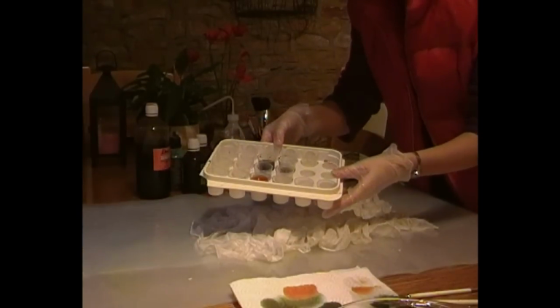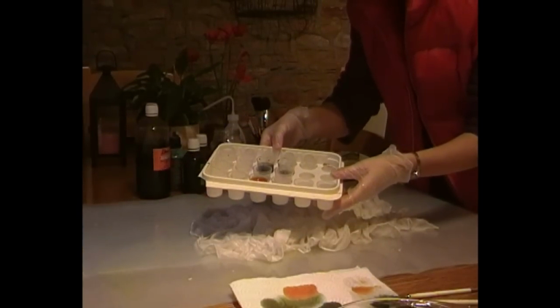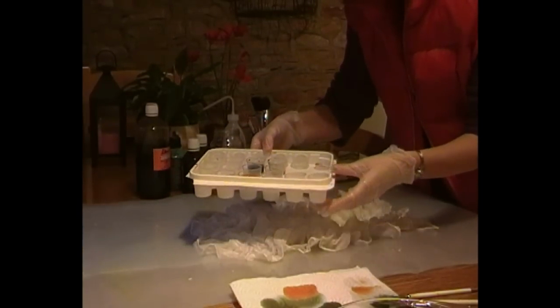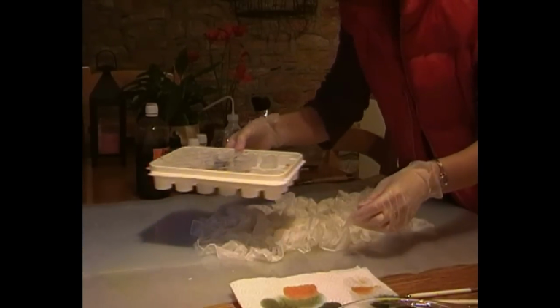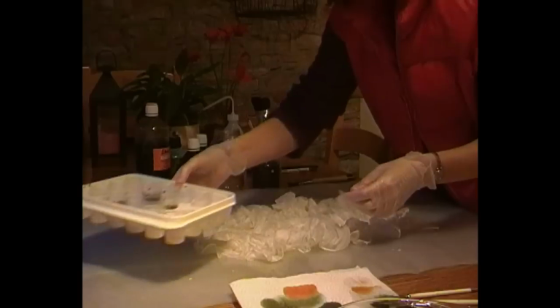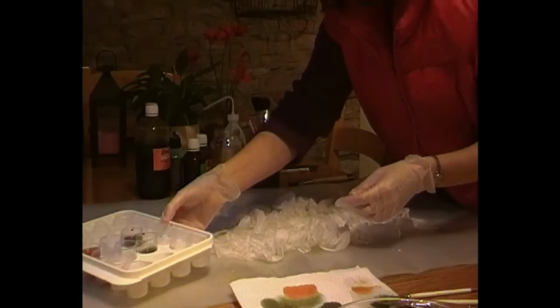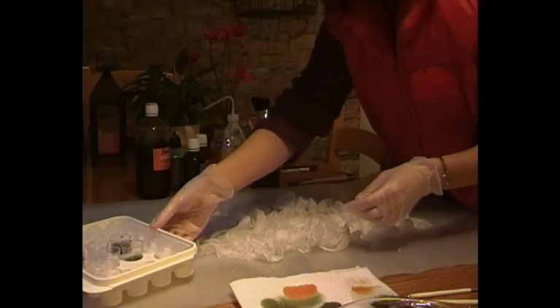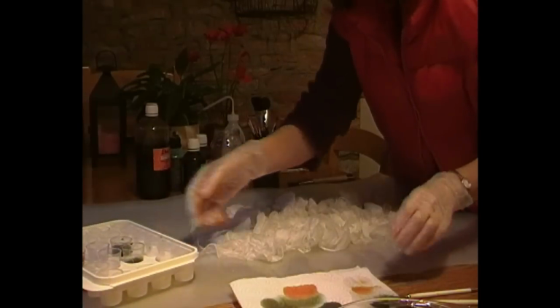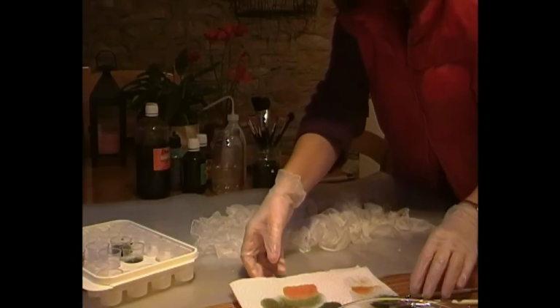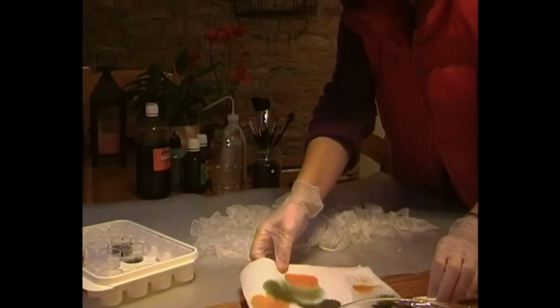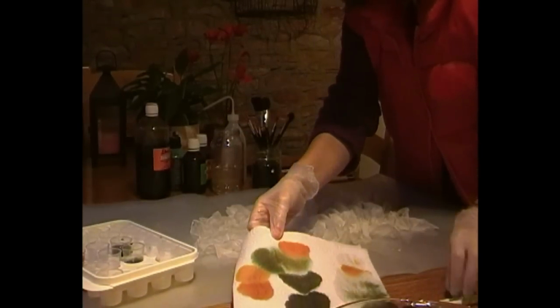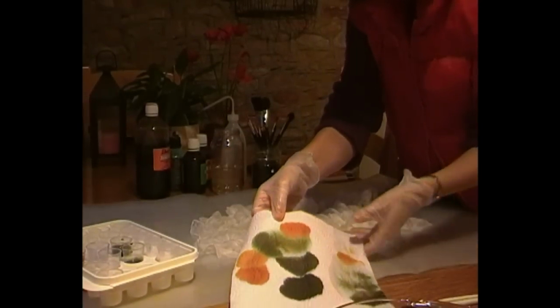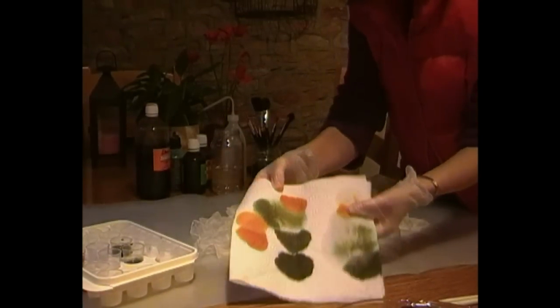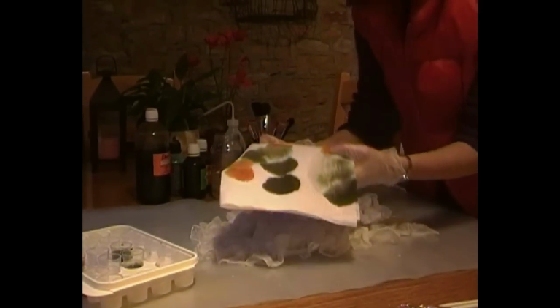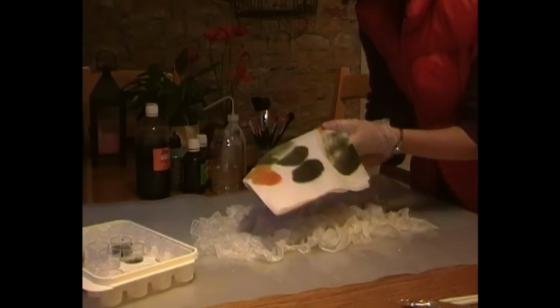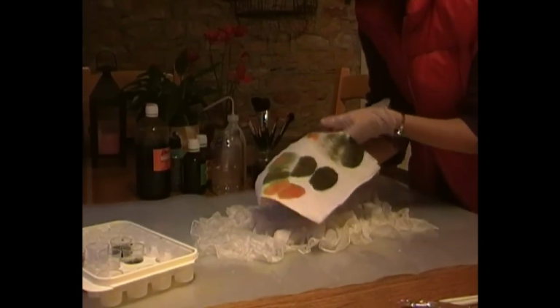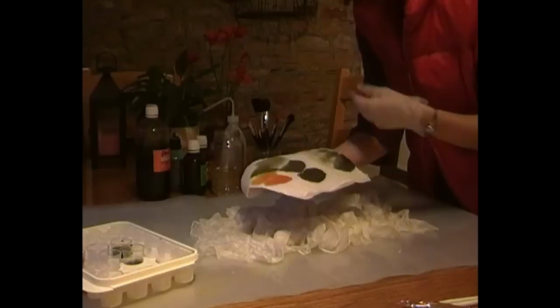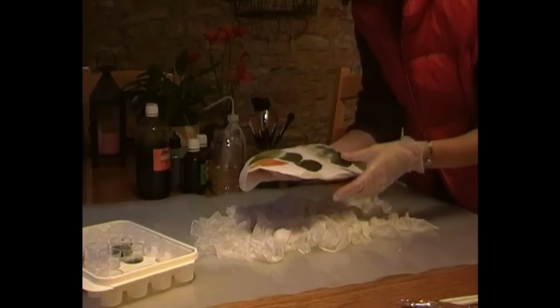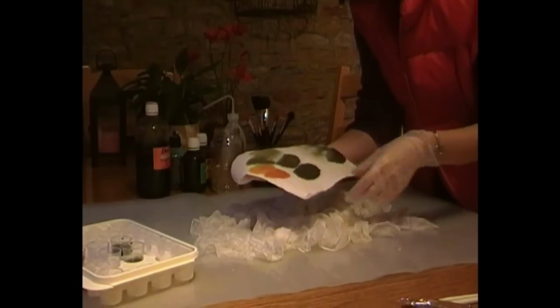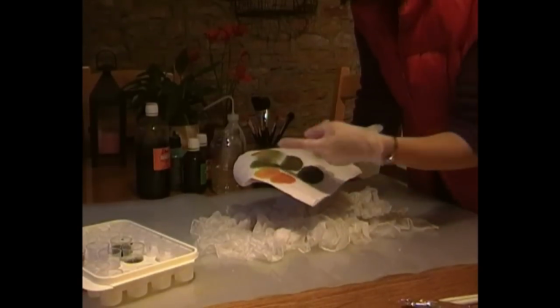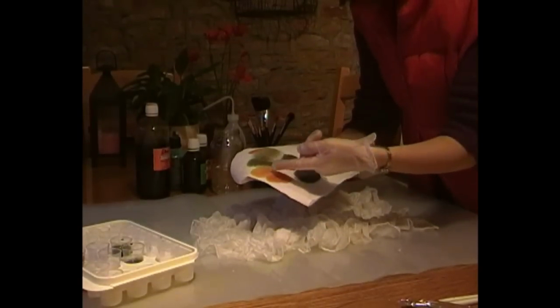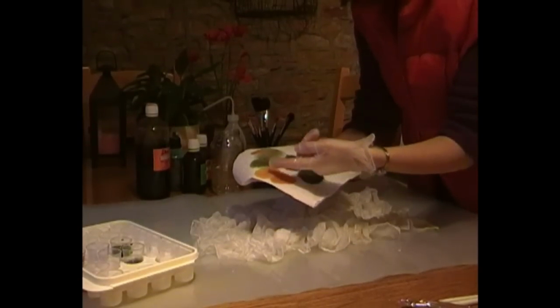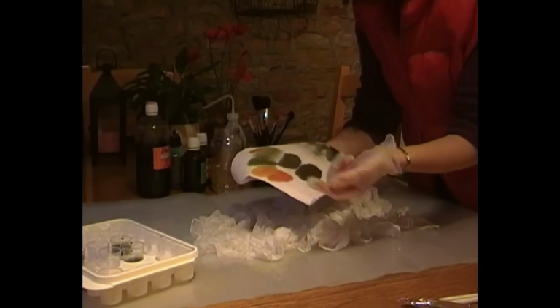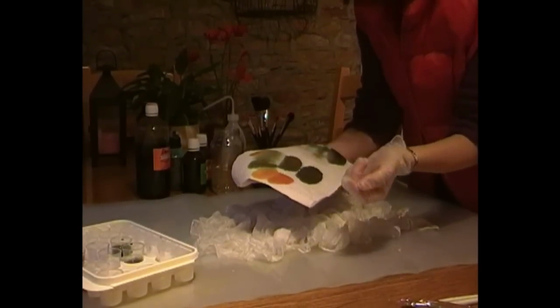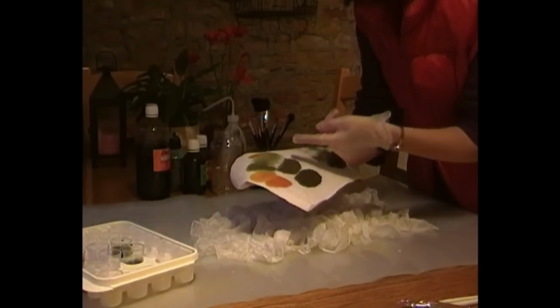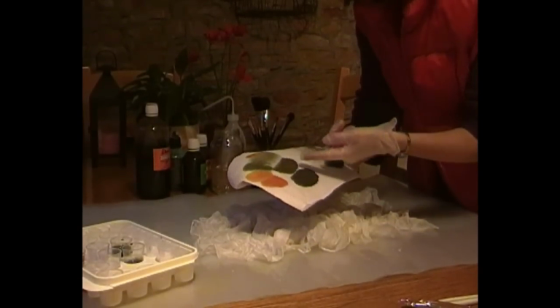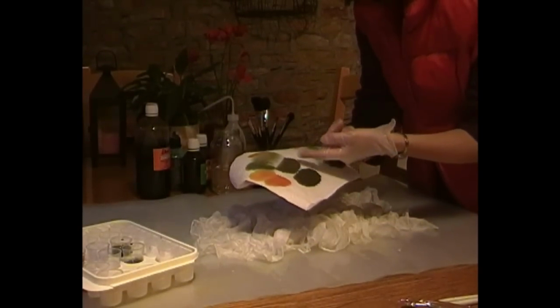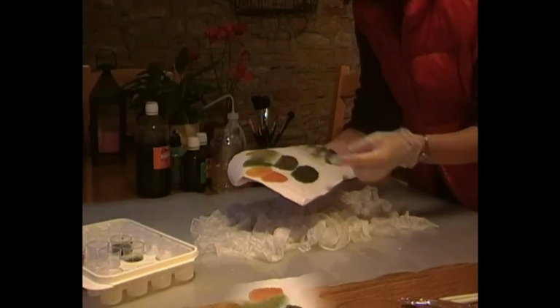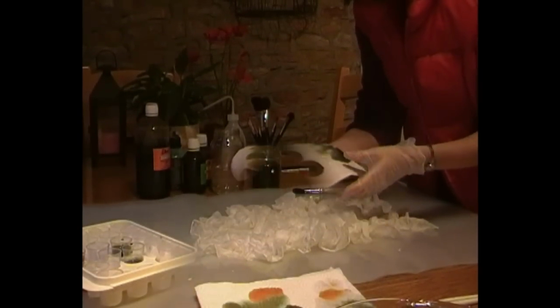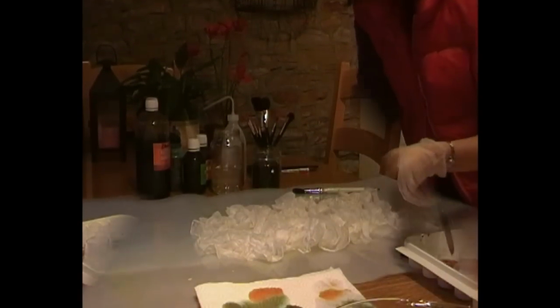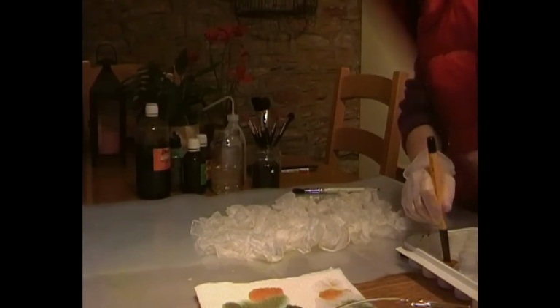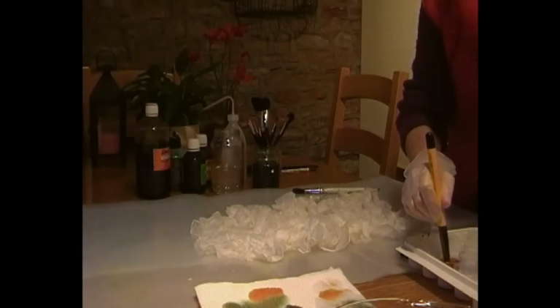So here we go — I've picked two dyes: olive and copper. I'm going to work with two shades of each, a light and a dark shade, so four different shades in total. Just try them out on a piece of kitchen roll to see the intensity.